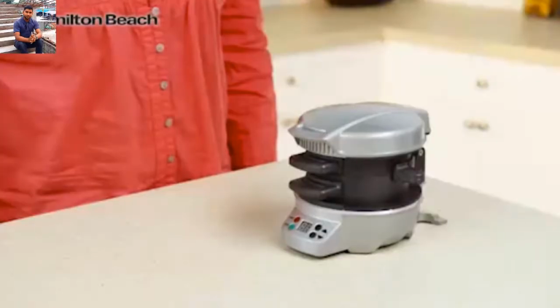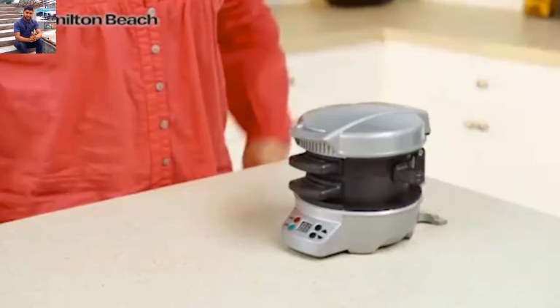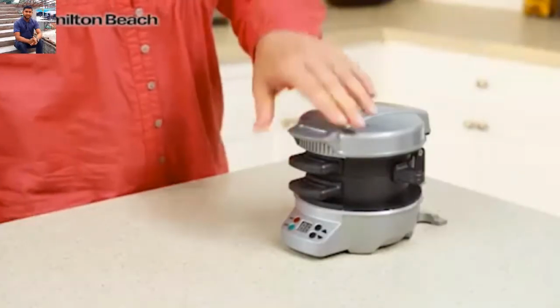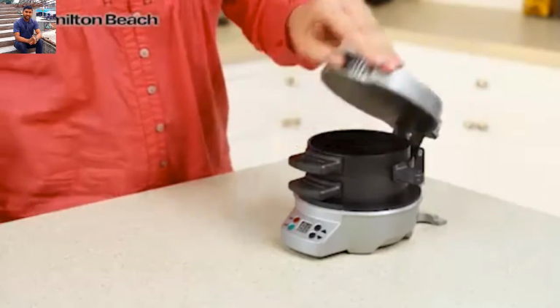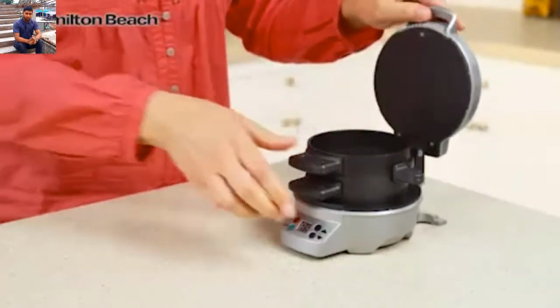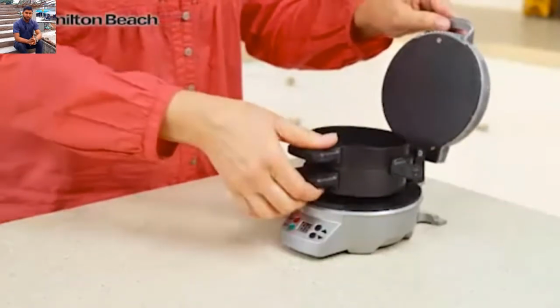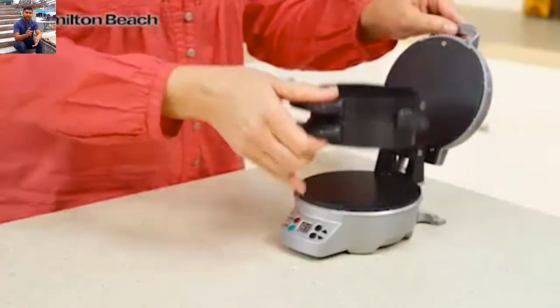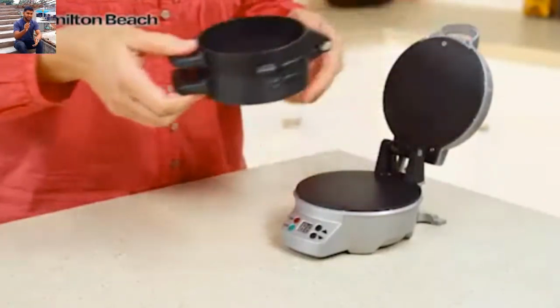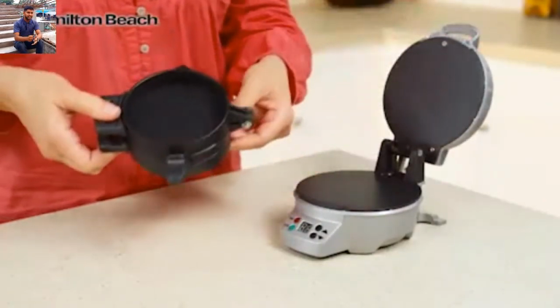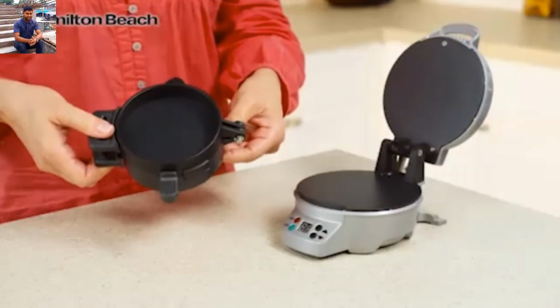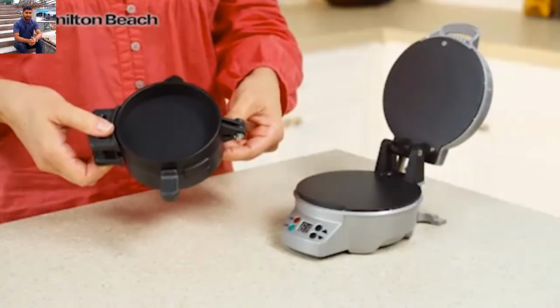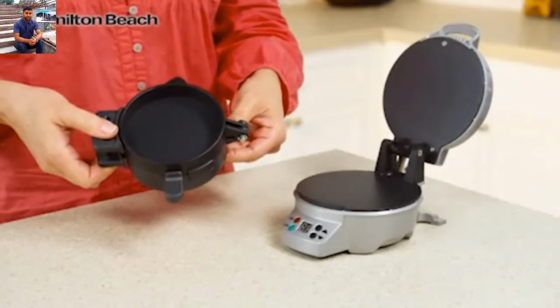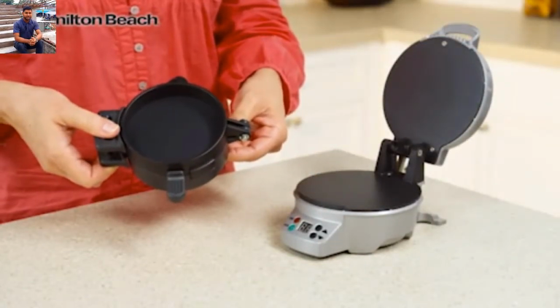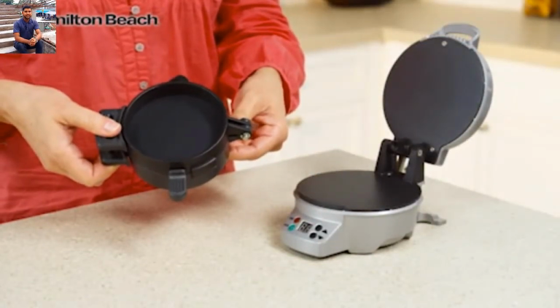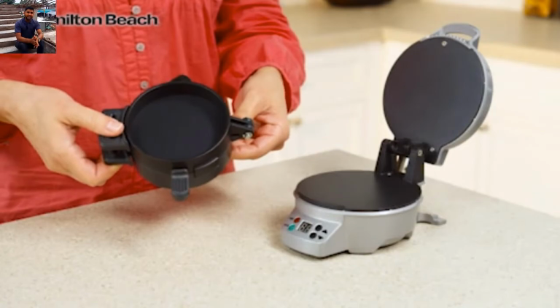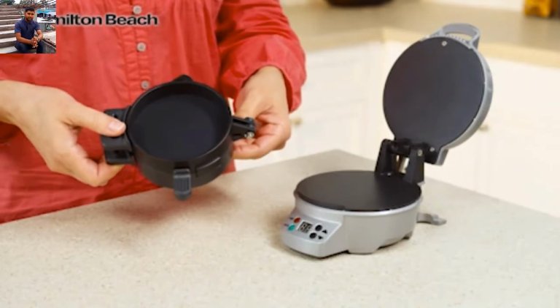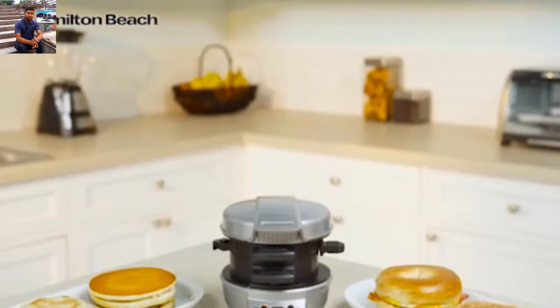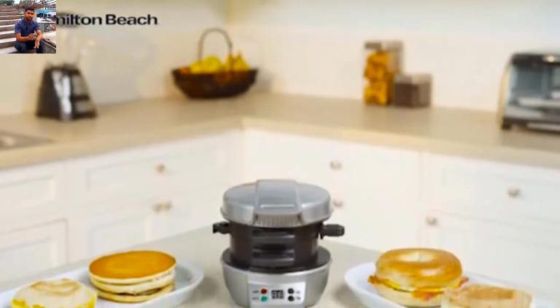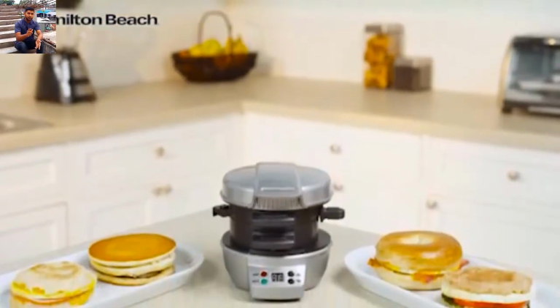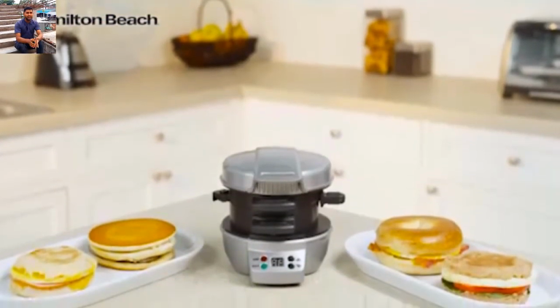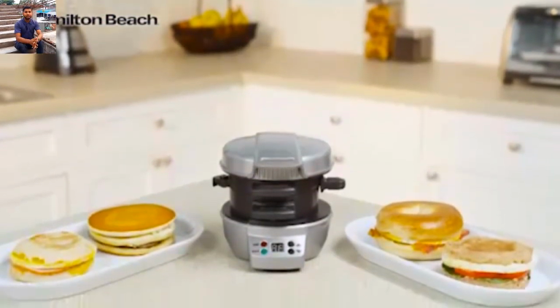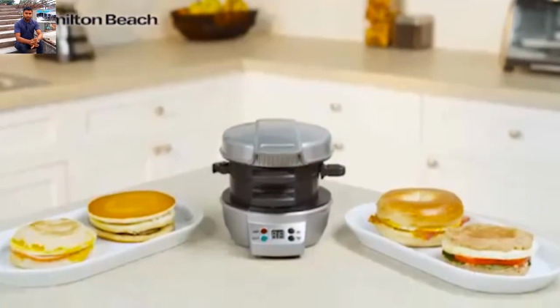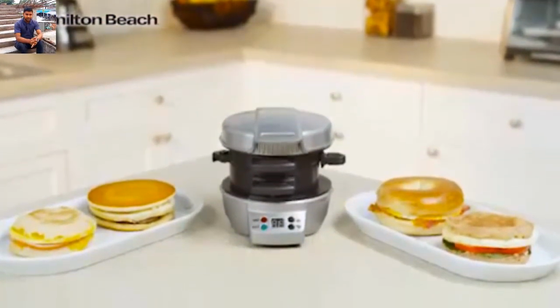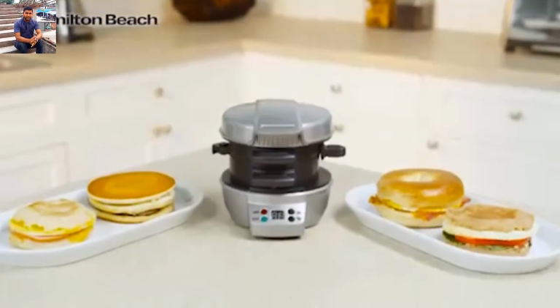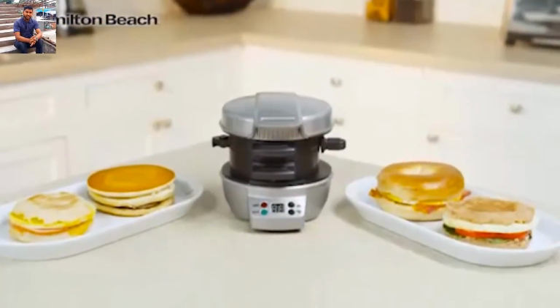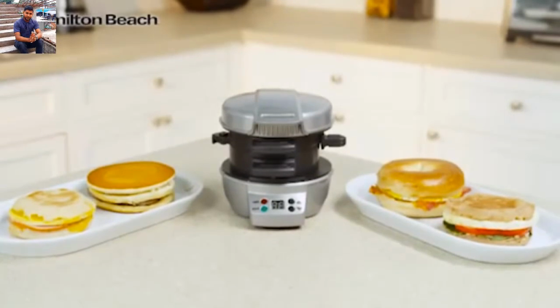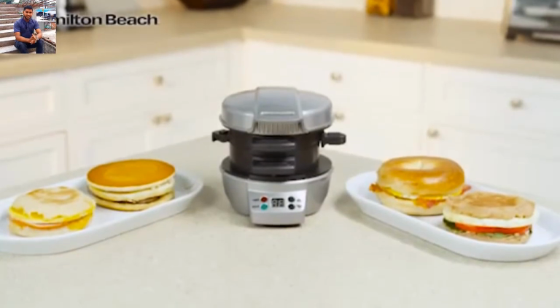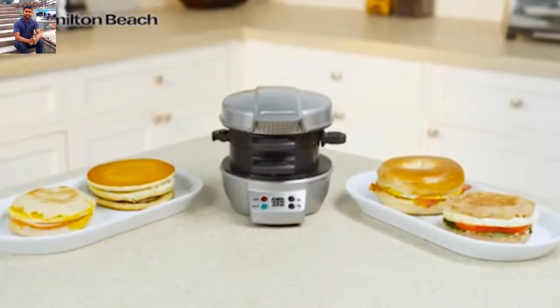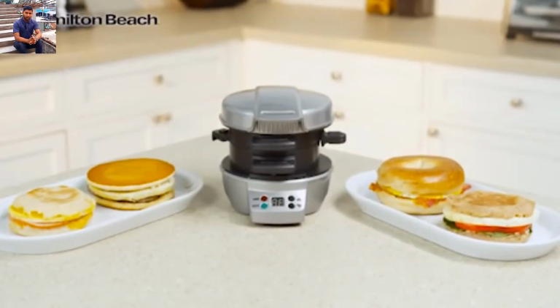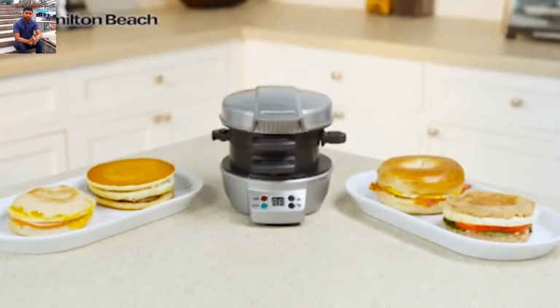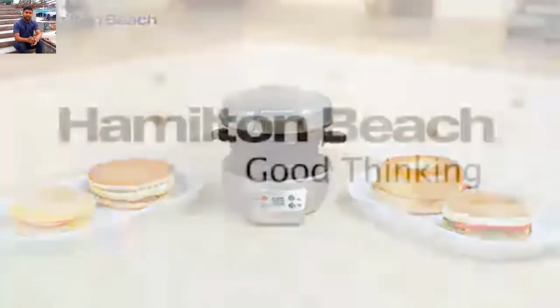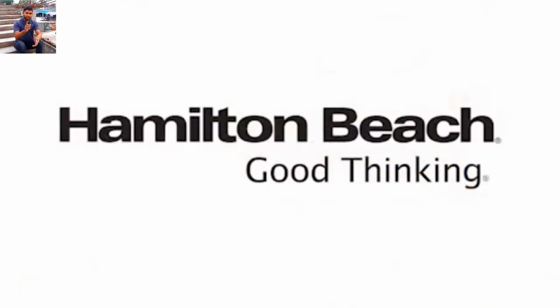Clean up is easy. All removable parts can go in the dishwasher and cooking surfaces are non-stick. A nutritious breakfast is possible with the Hamilton Beach Breakfast Sandwich Maker. Now that's good thinking!